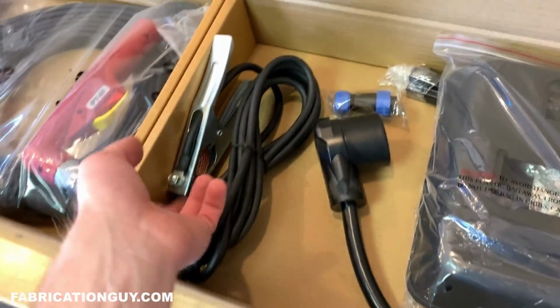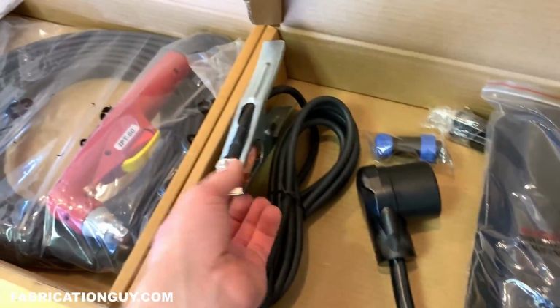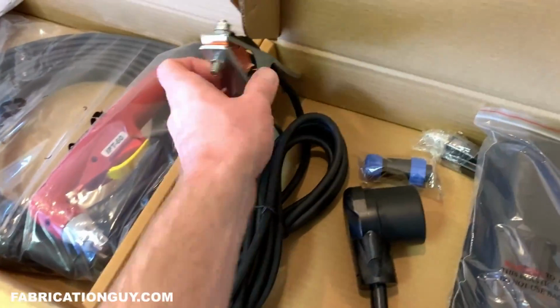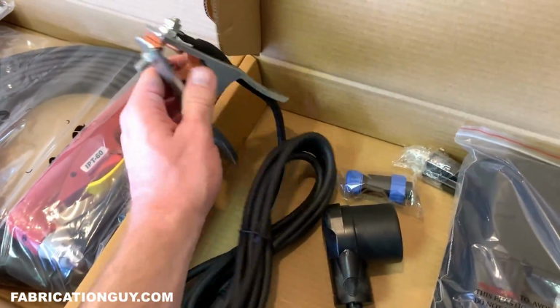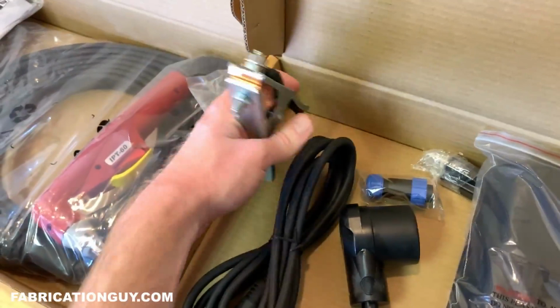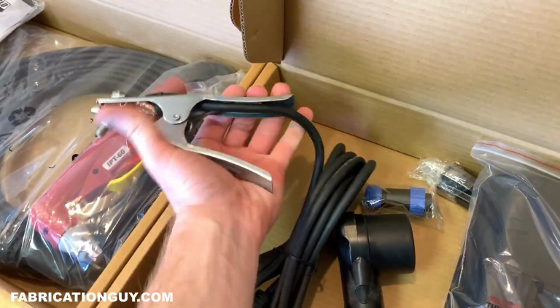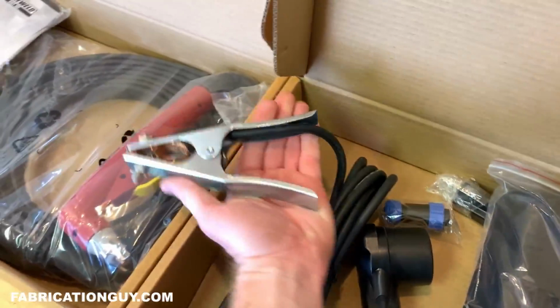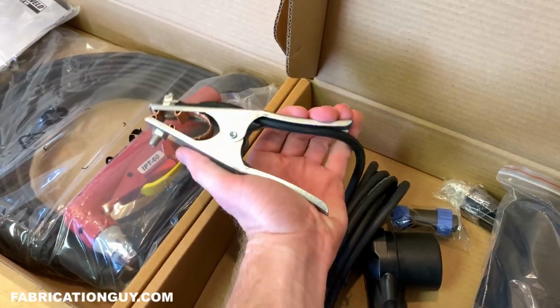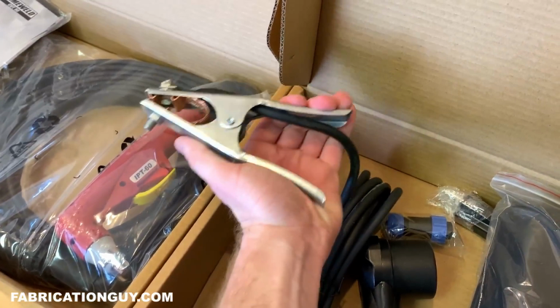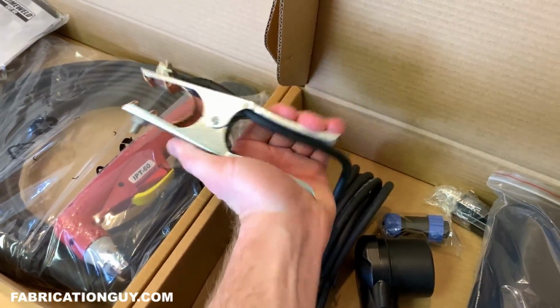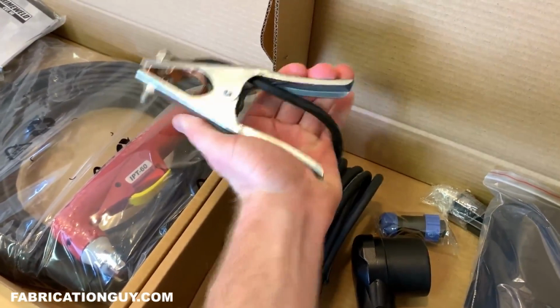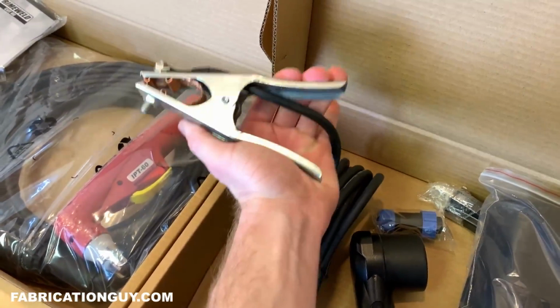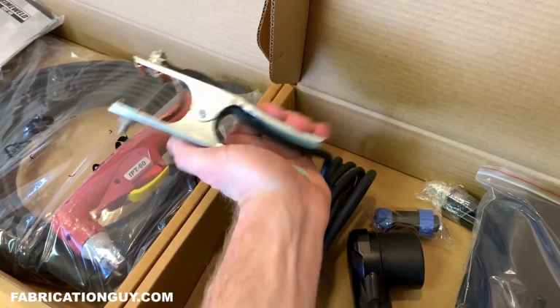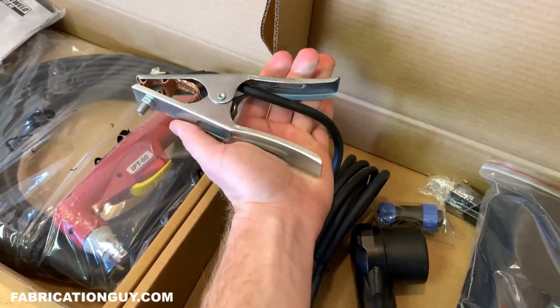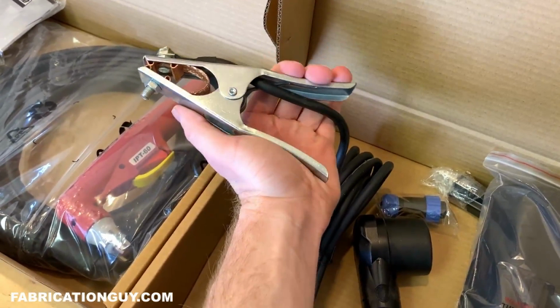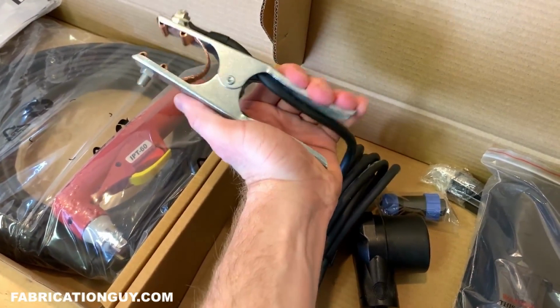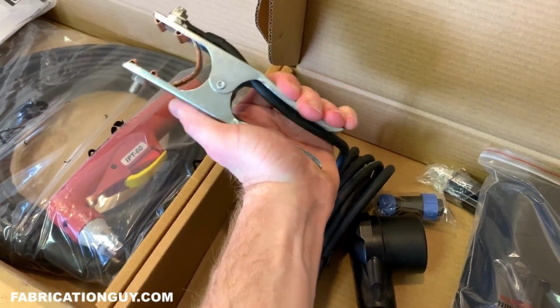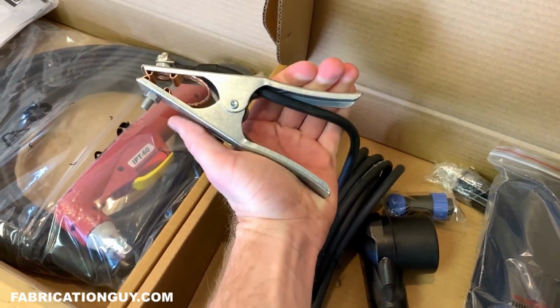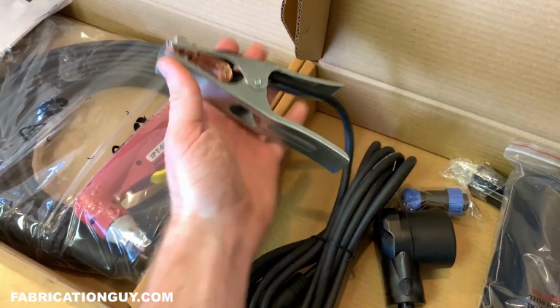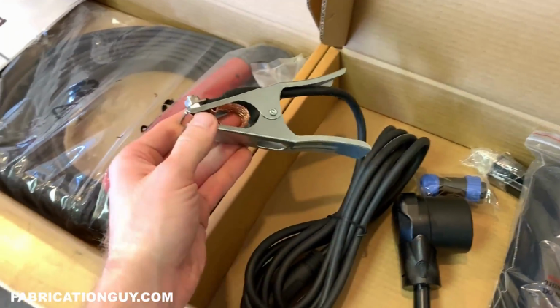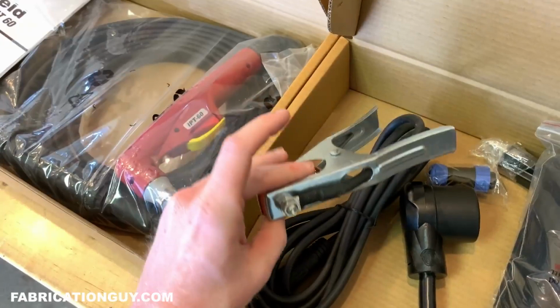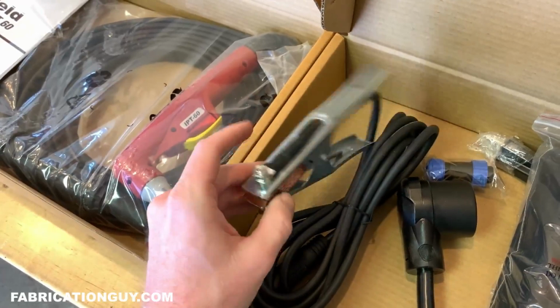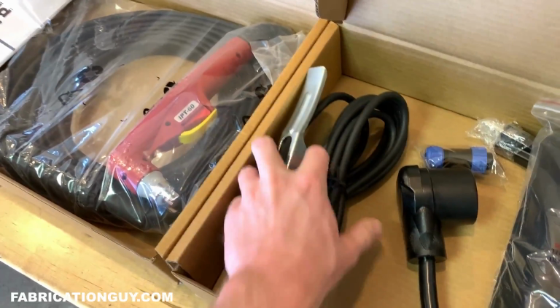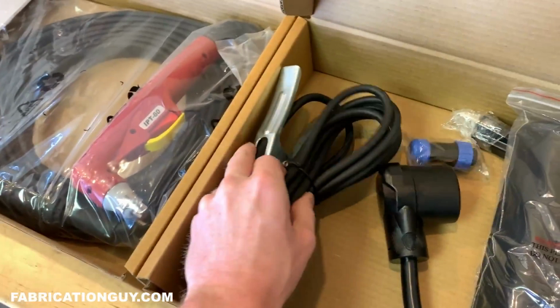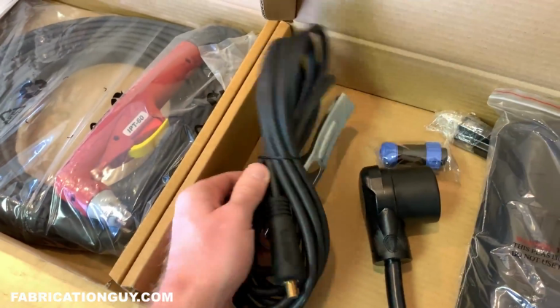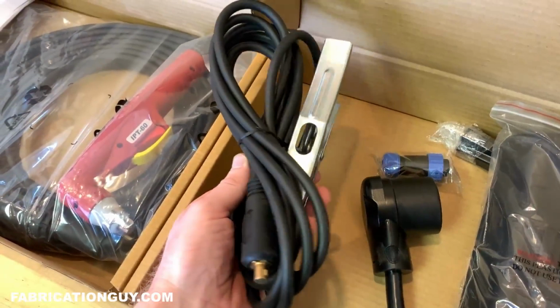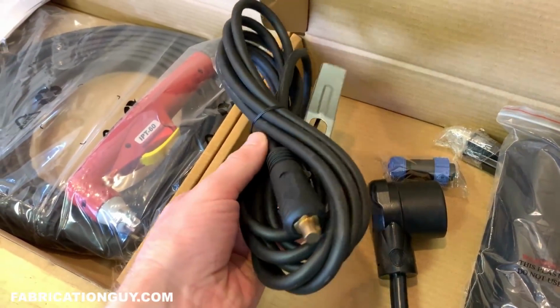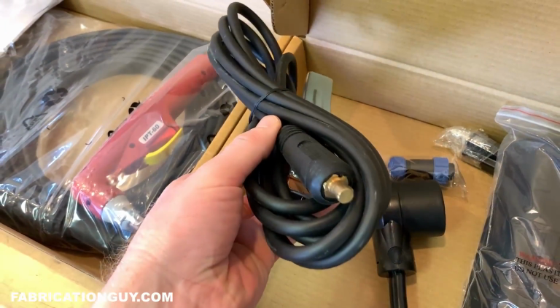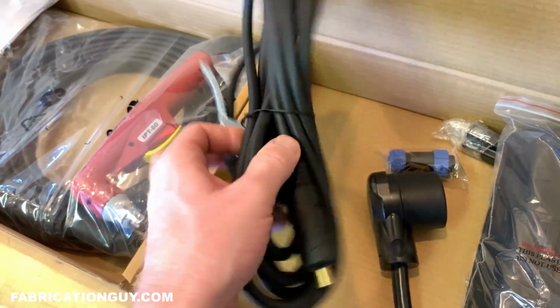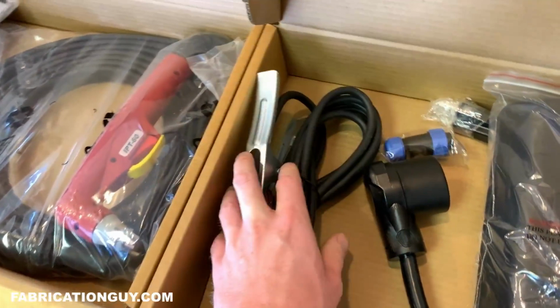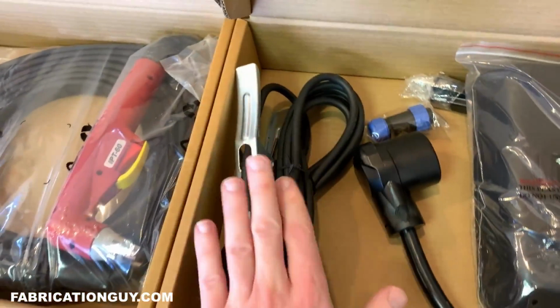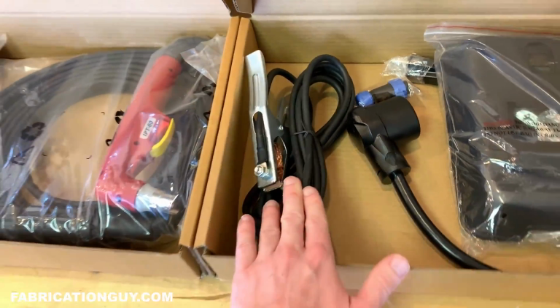Here's the work clamp — the ground. It feels really nice, it's got really good tension on it, feels heavy duty, and the cord is nice and thick. I like that a lot.